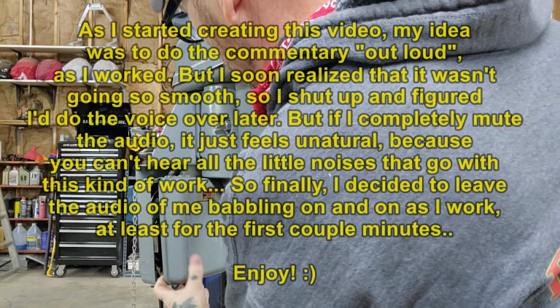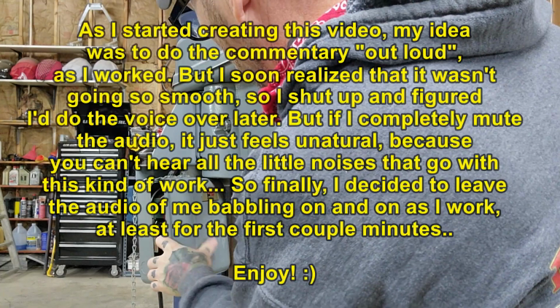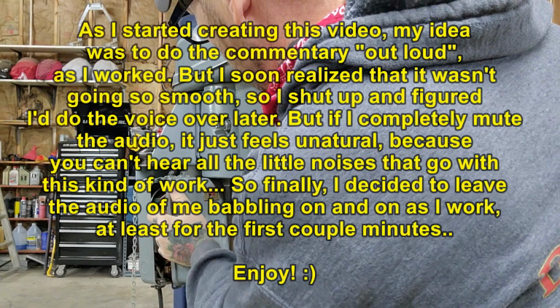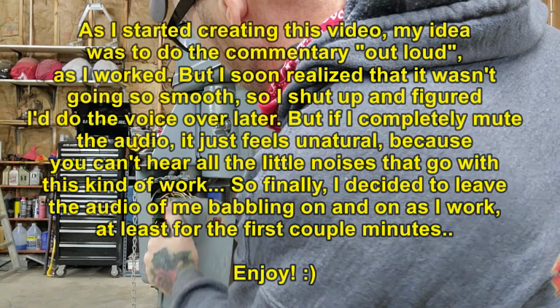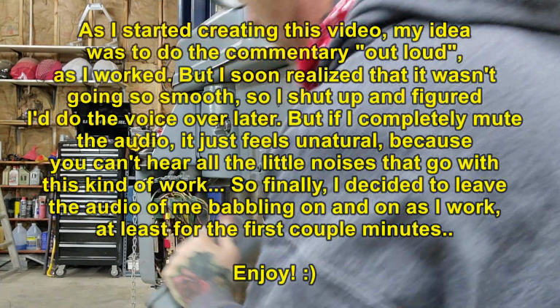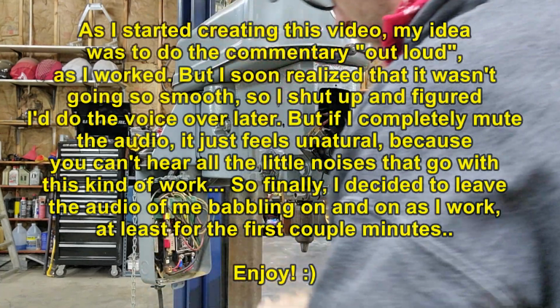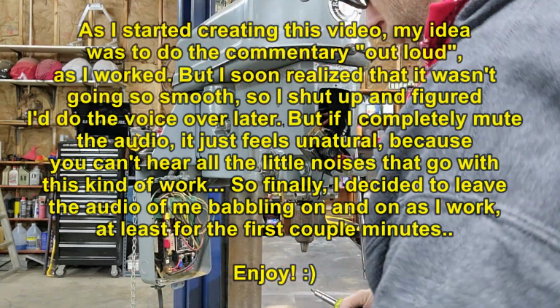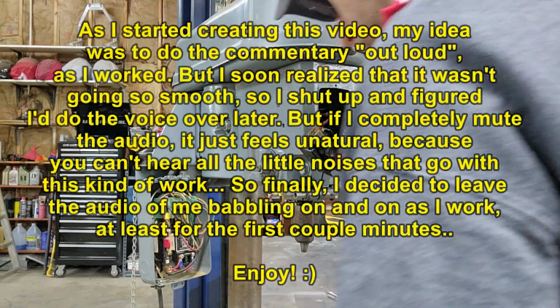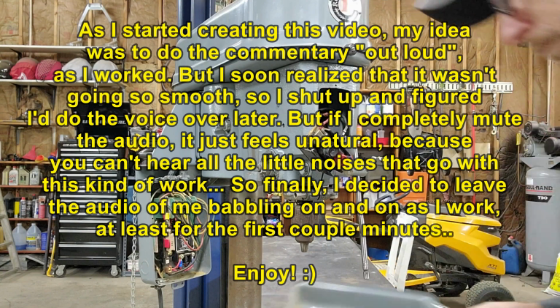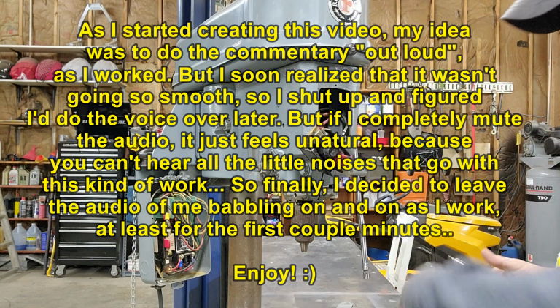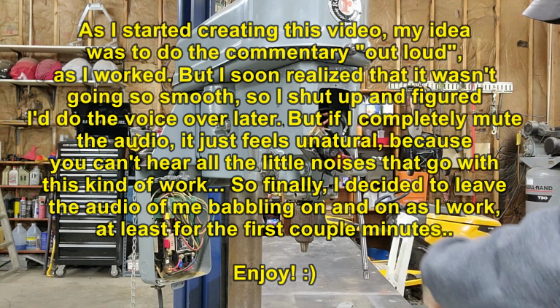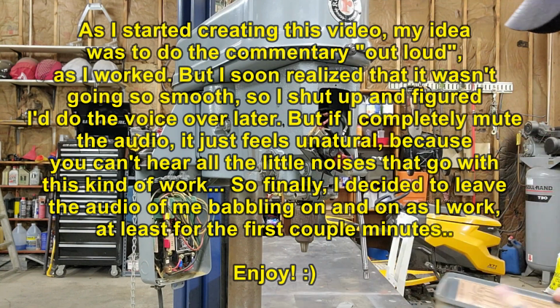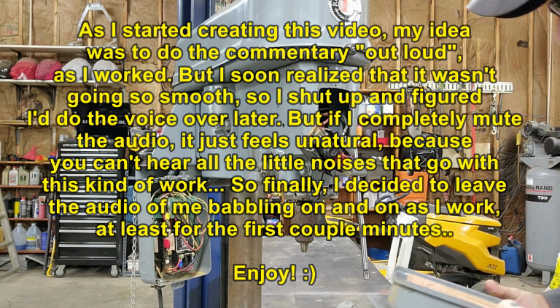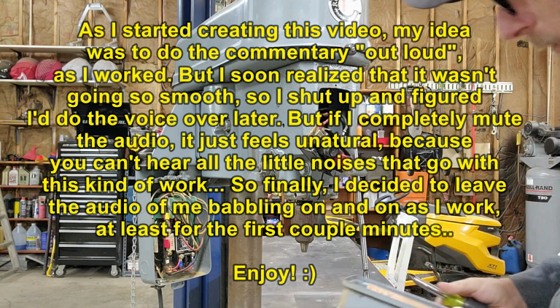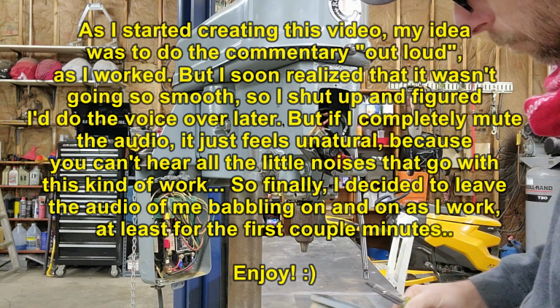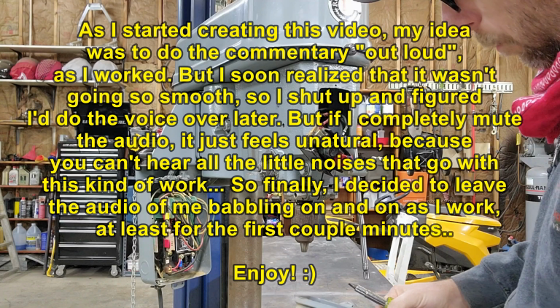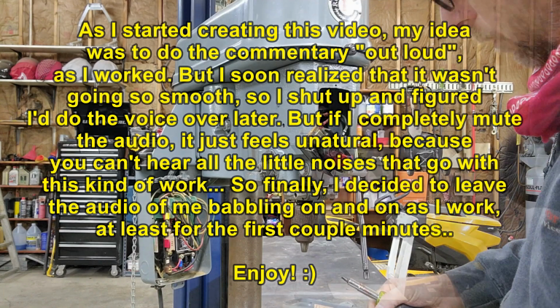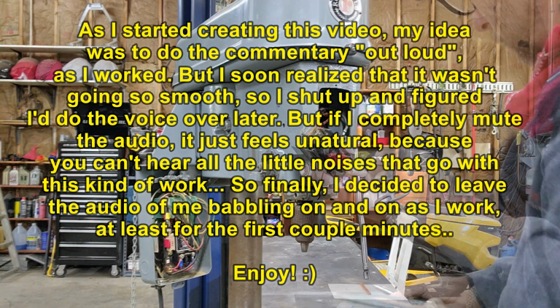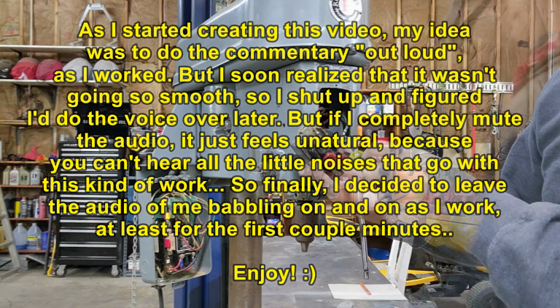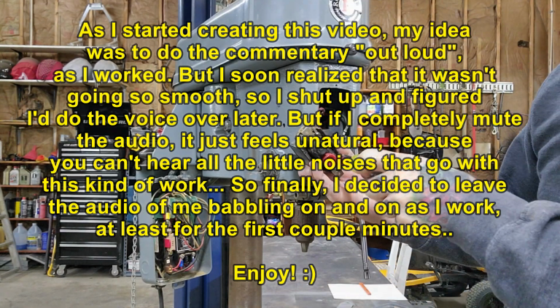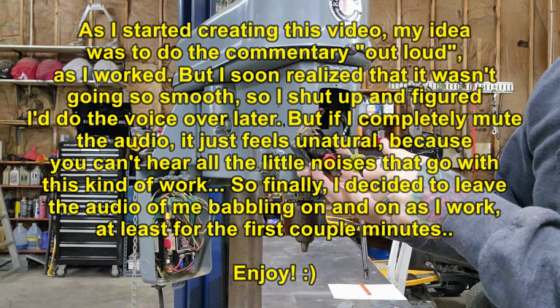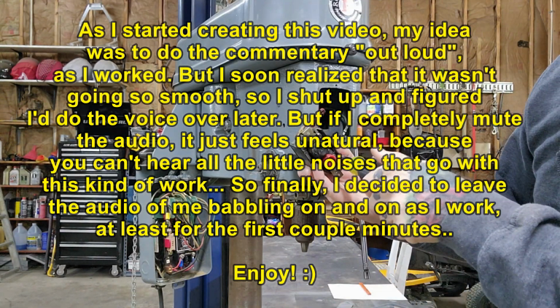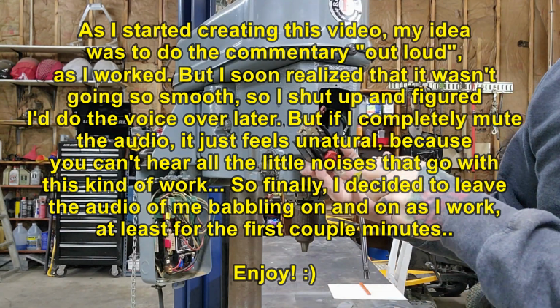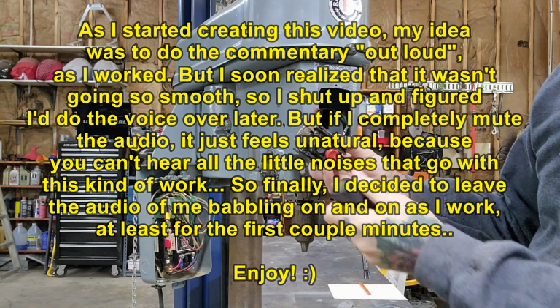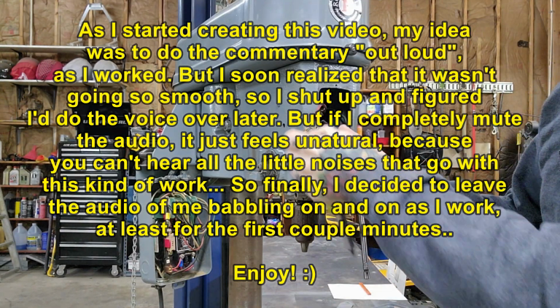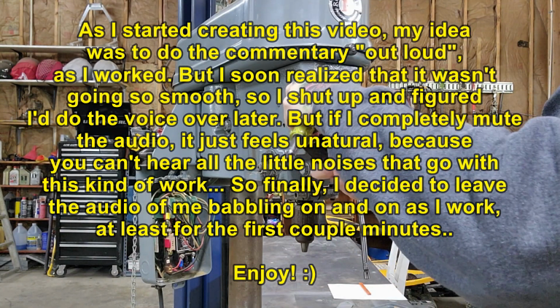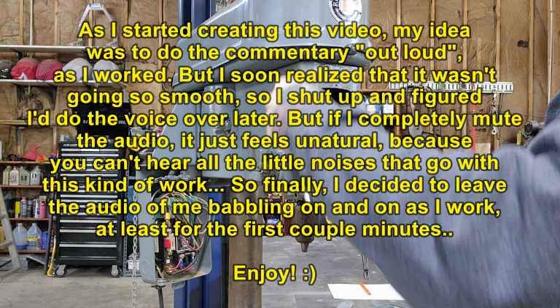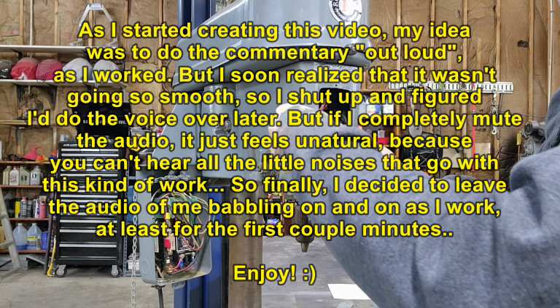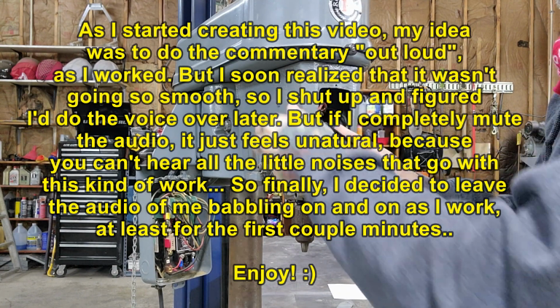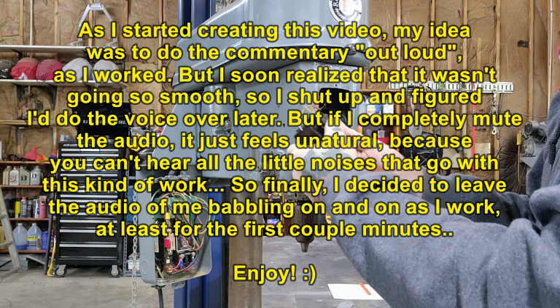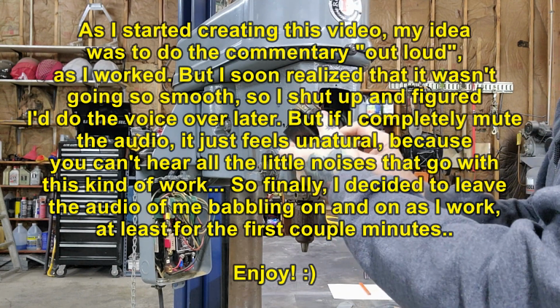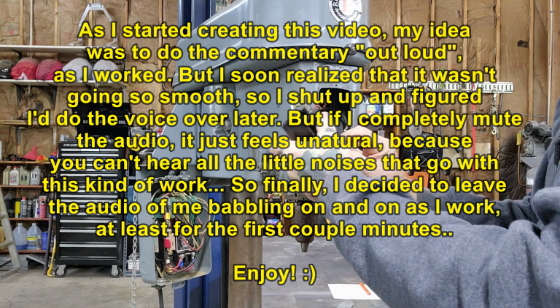I'm probably going to do some things in a way that's maybe not consistent with what most people who actually know what they're doing would do. I imagine that without the short back here it'd be functioning just as it should, and I really don't want to have to go through all of this.